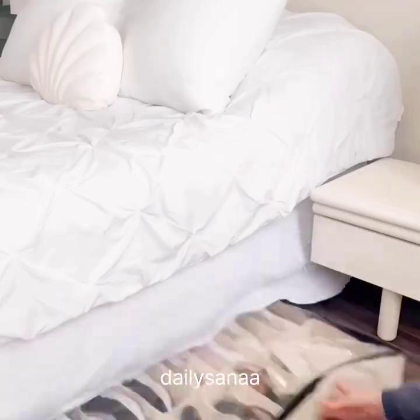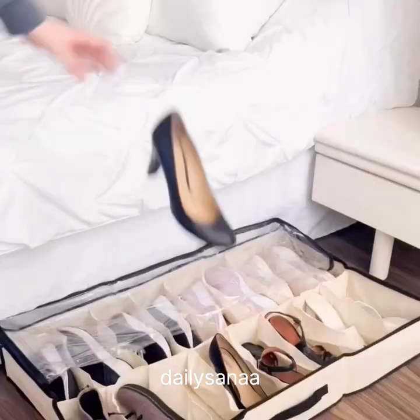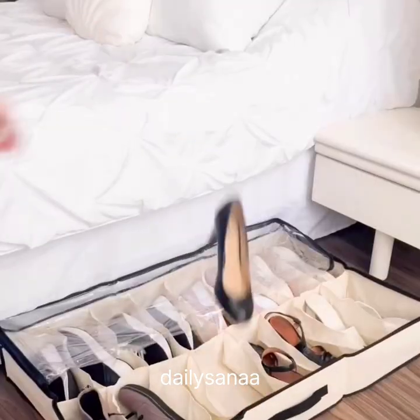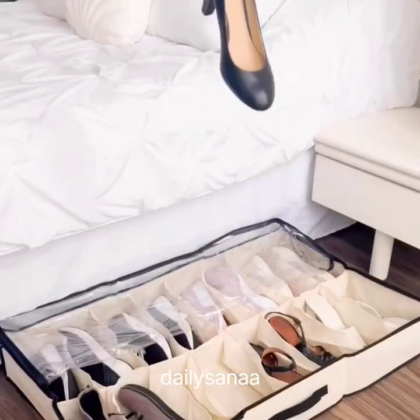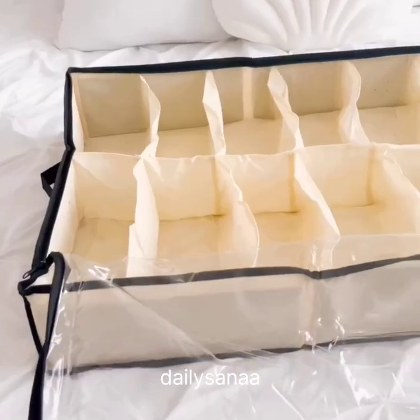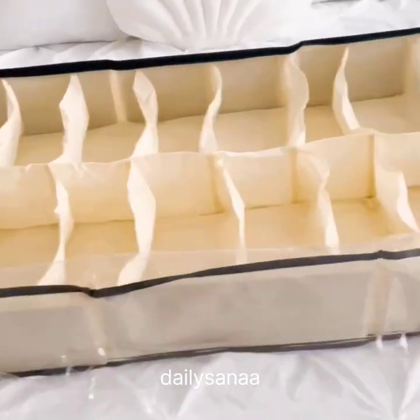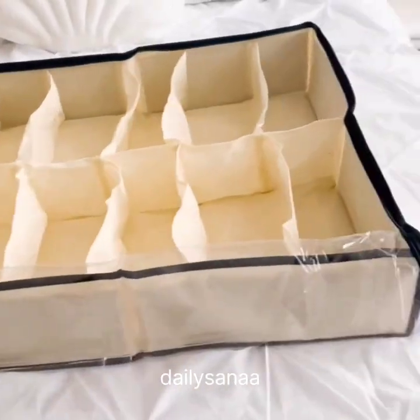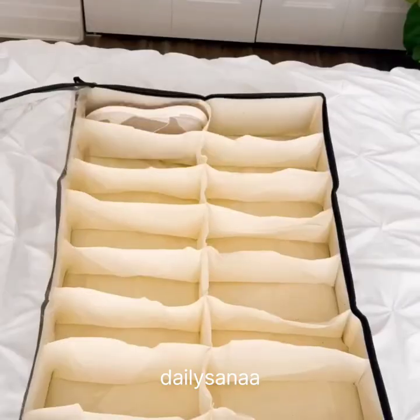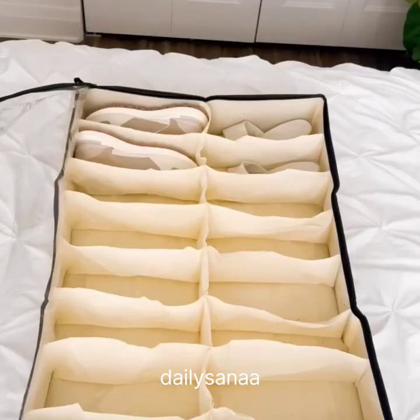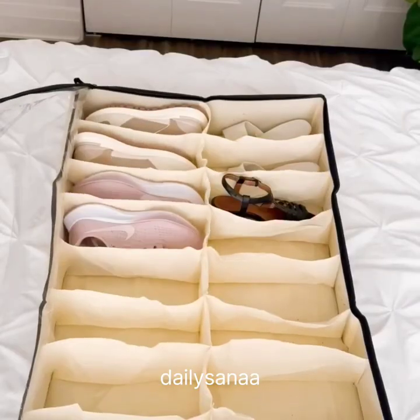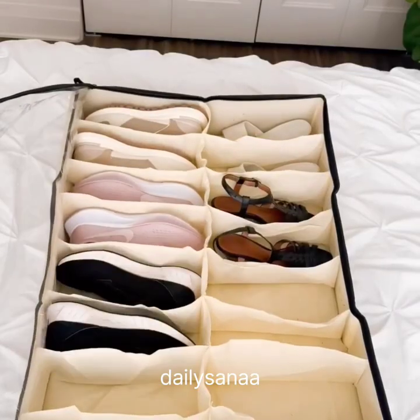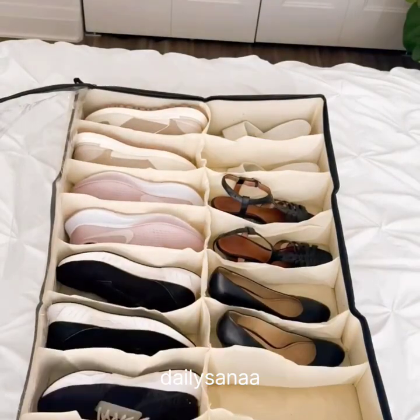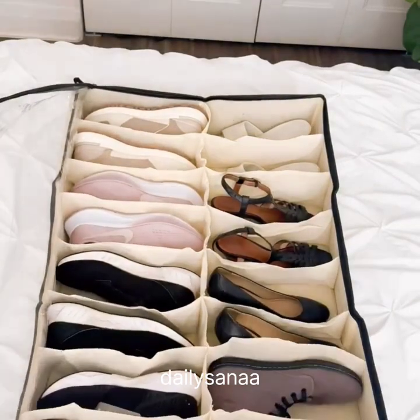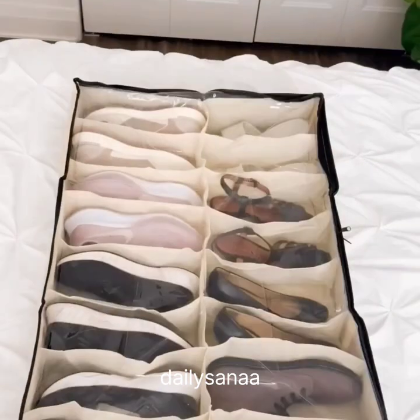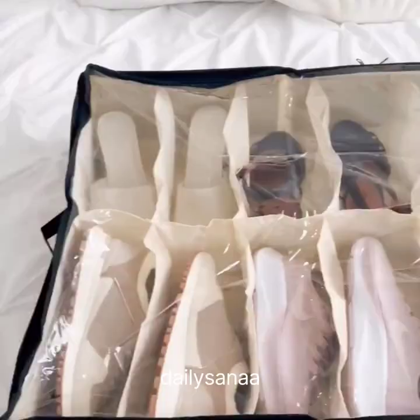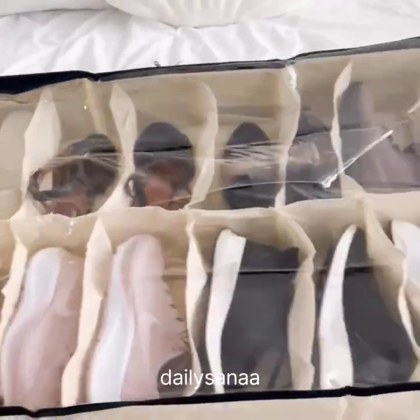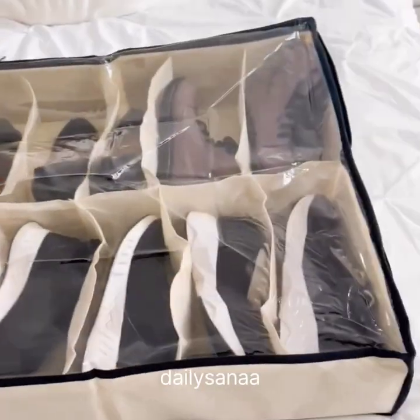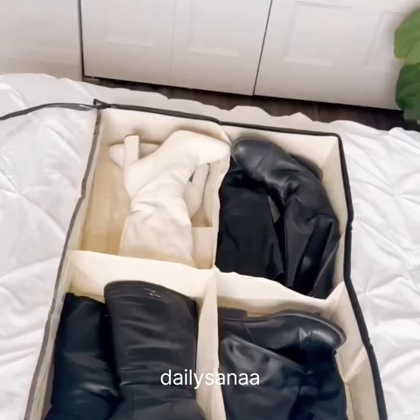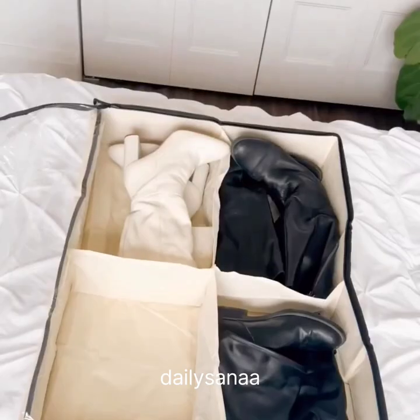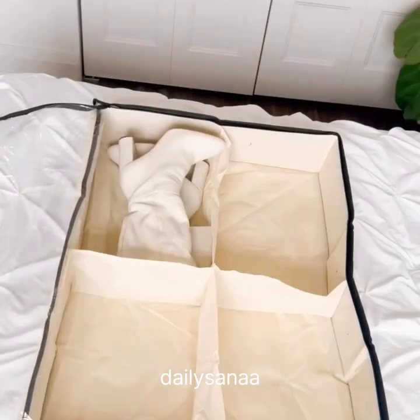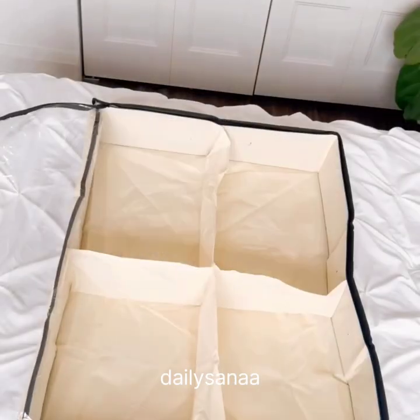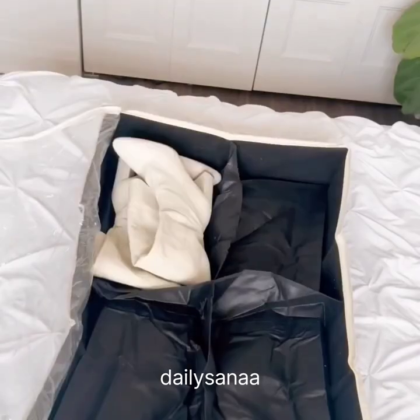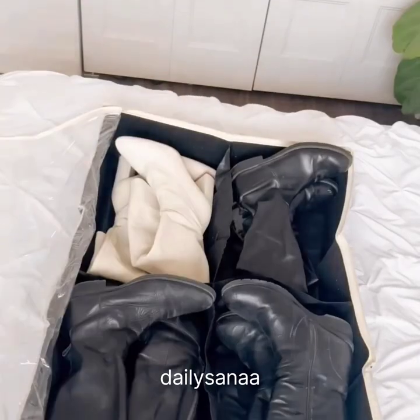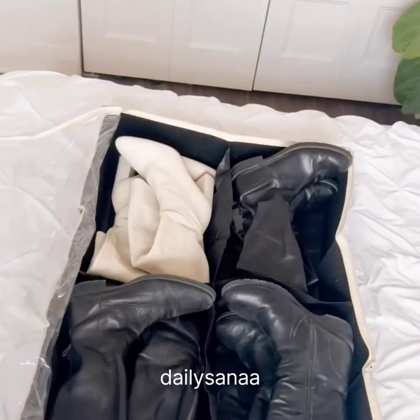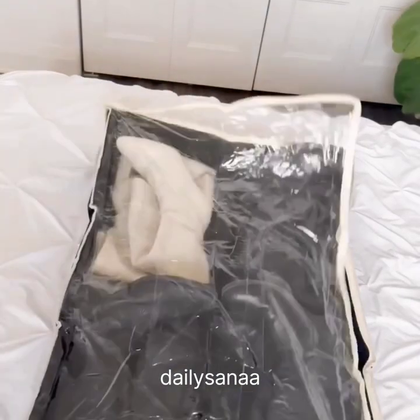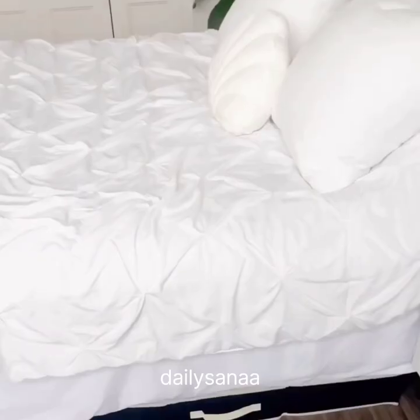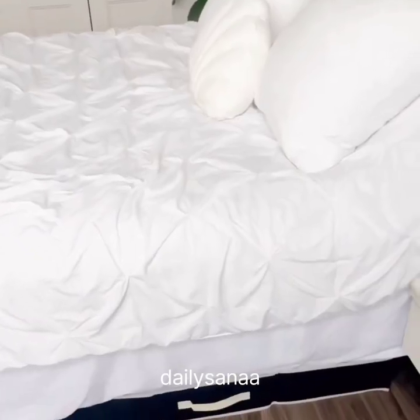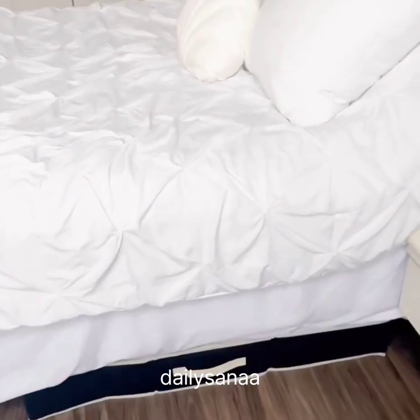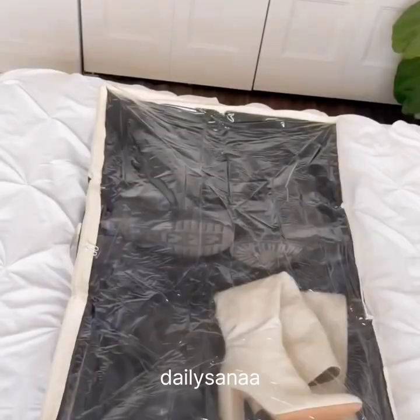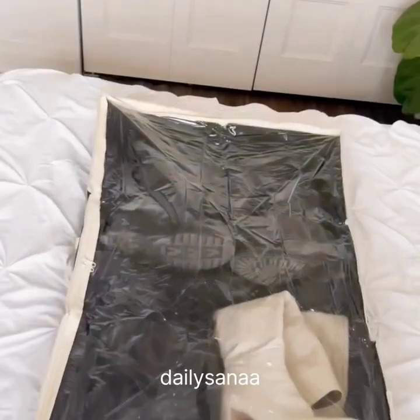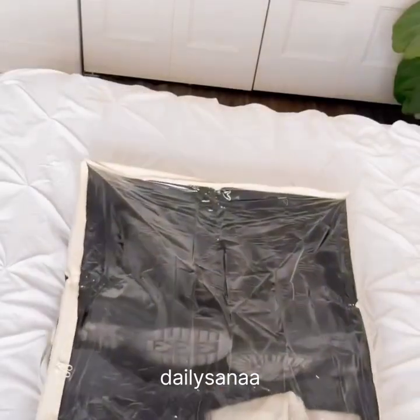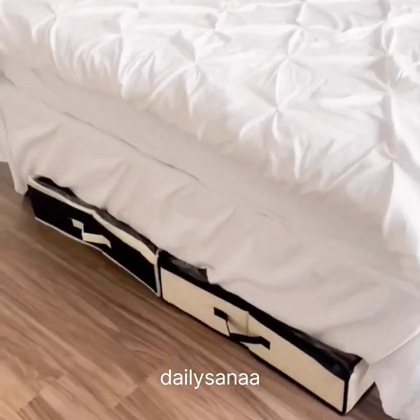Amazon Bedroom Favorites. This underbed shoe organizer comes in a pack of two and can fit up to 16 pairs of shoes and four pairs of boots. It also comes in black and can be tucked in horizontally or vertically under the bed.